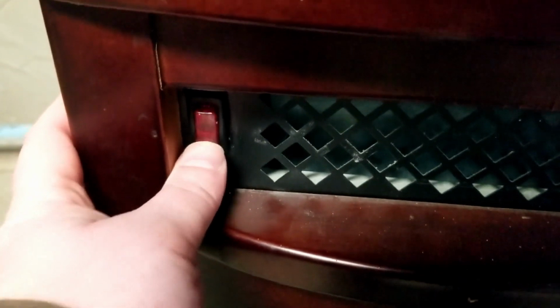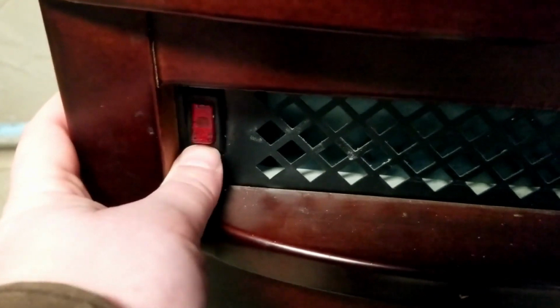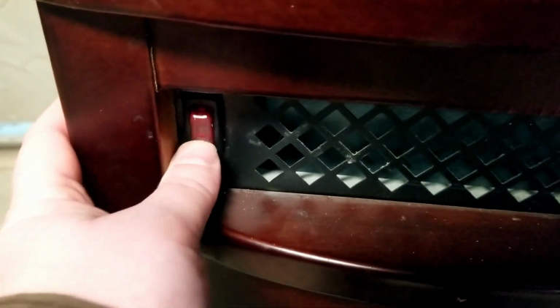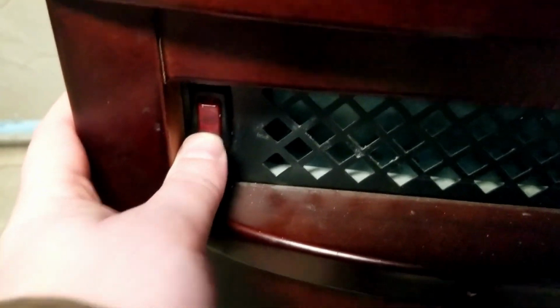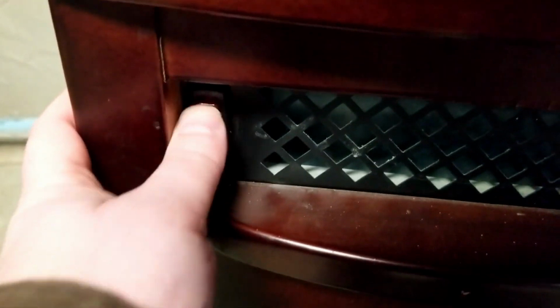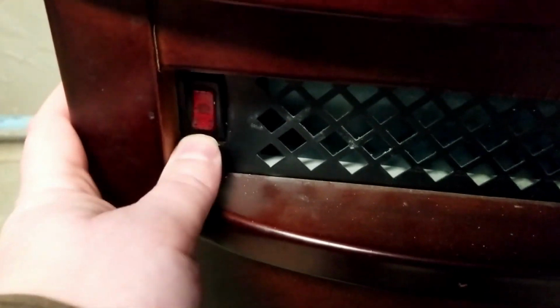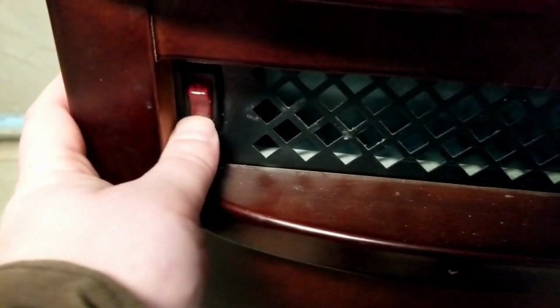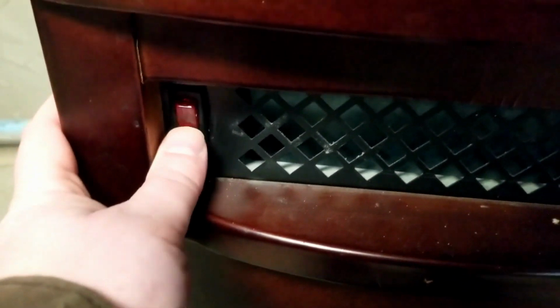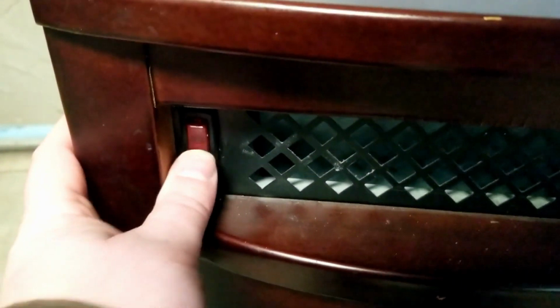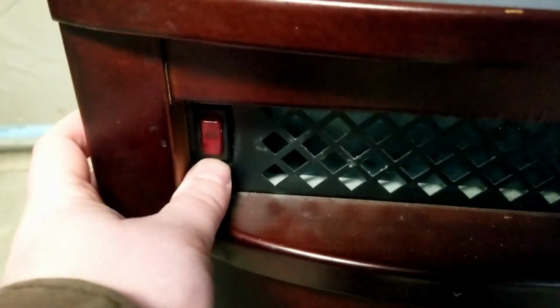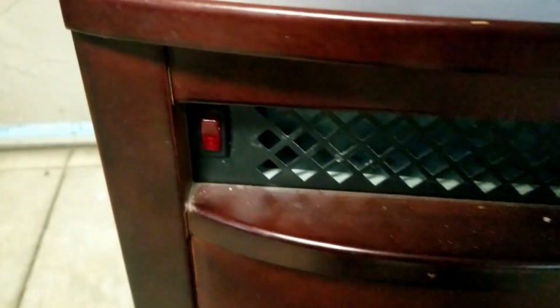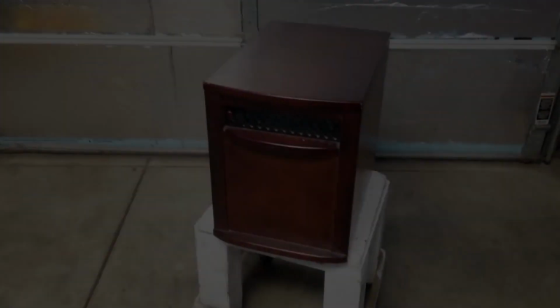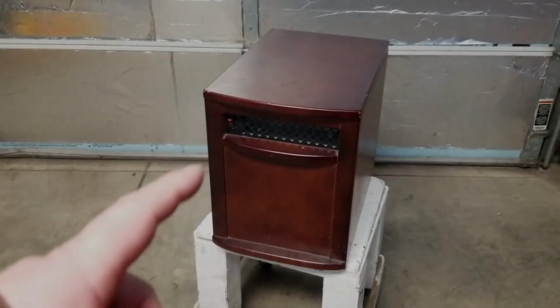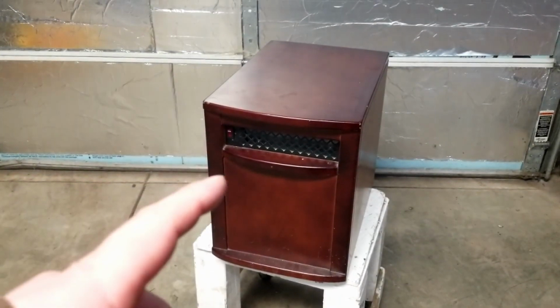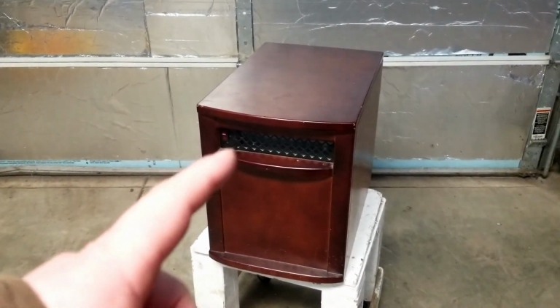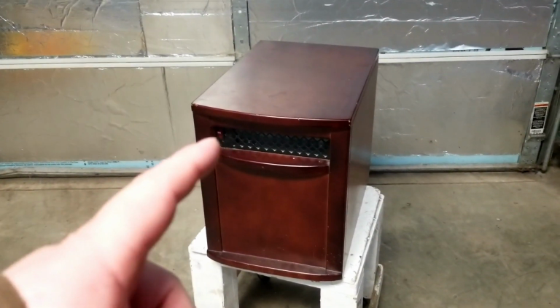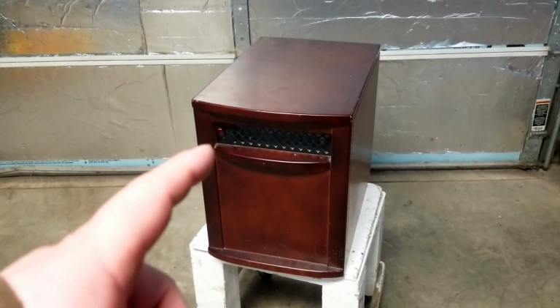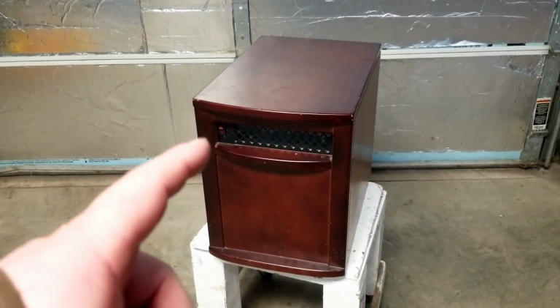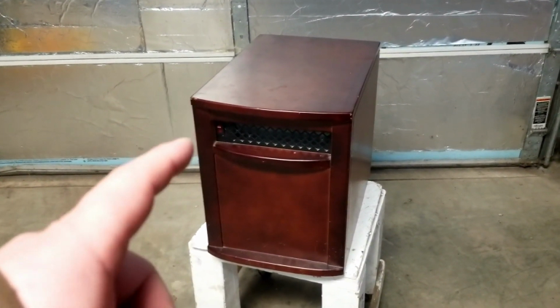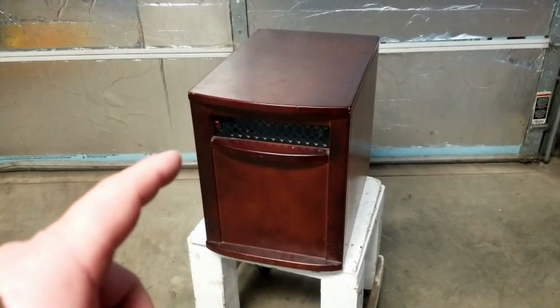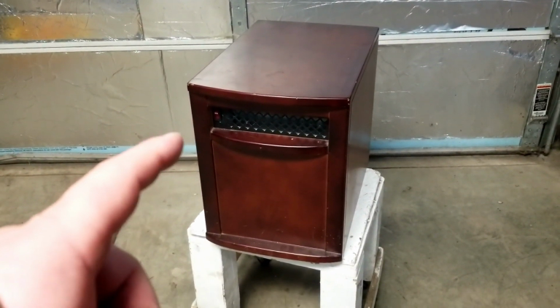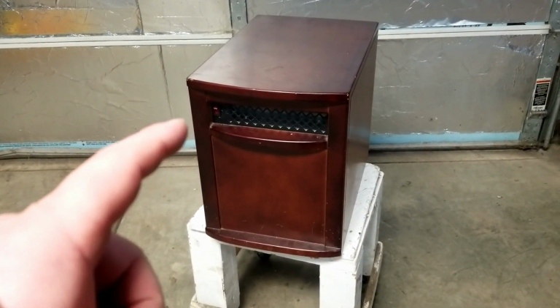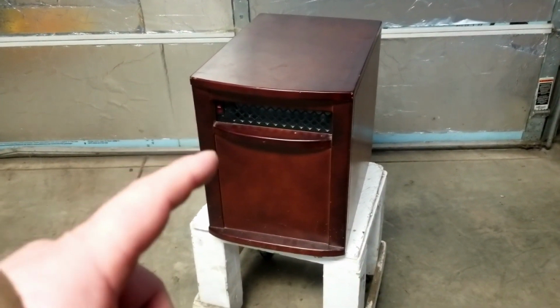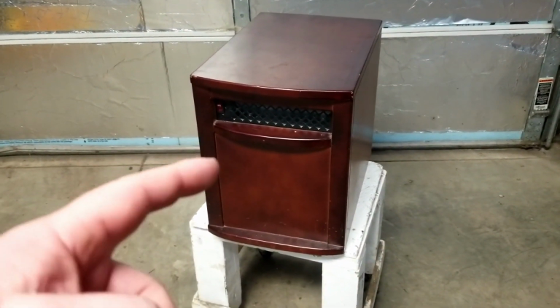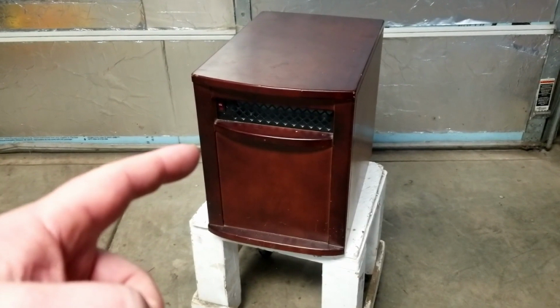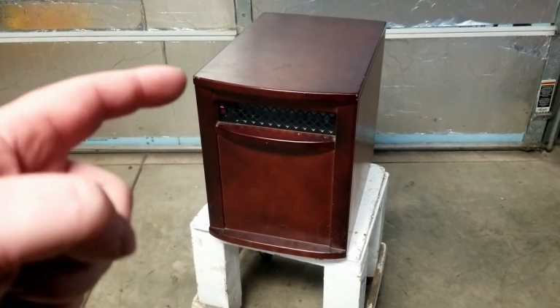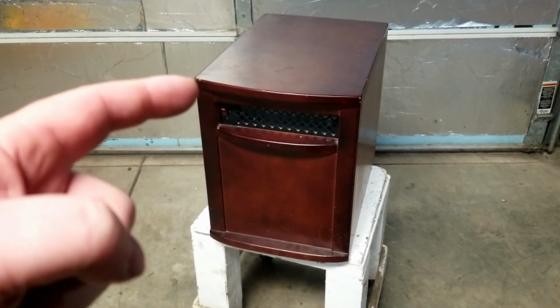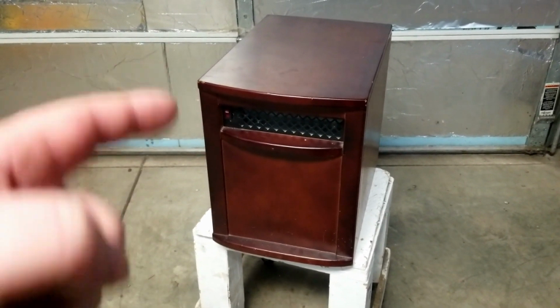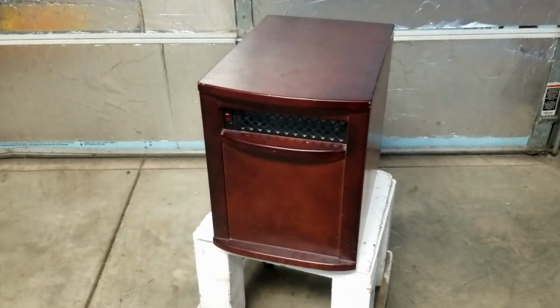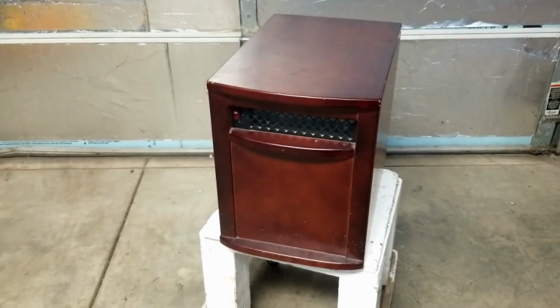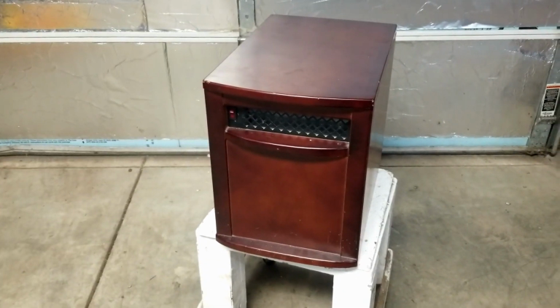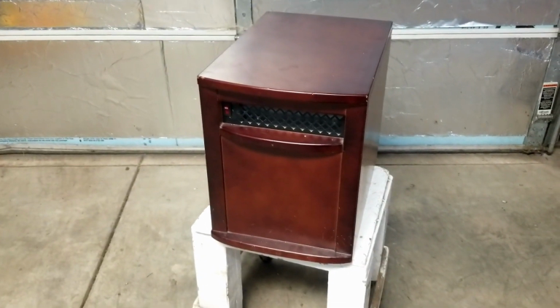It's not sticking in the off position — it's stuck on pretty much. First off, all heaters are infrared. That's how it works. Infrared, for beginners...